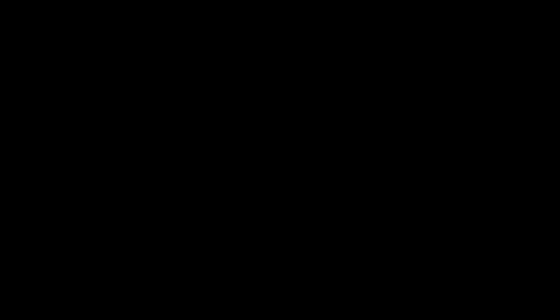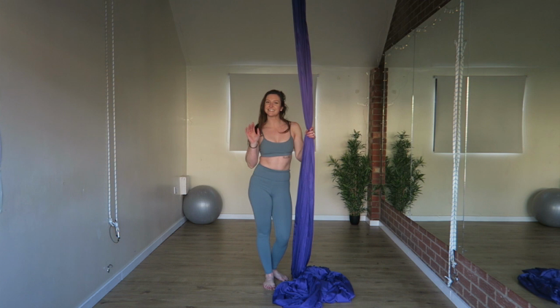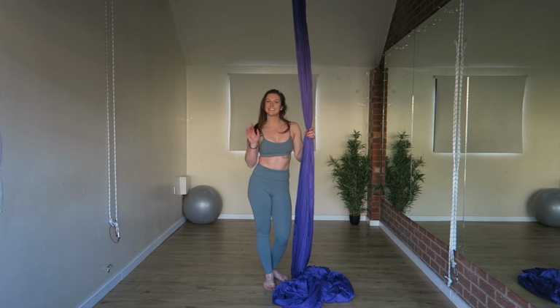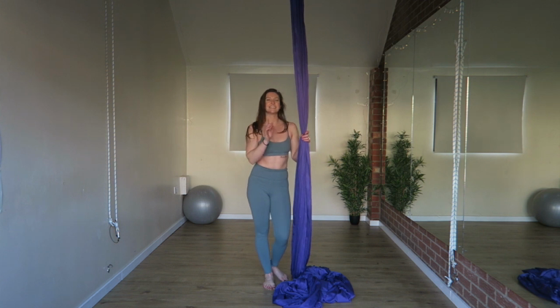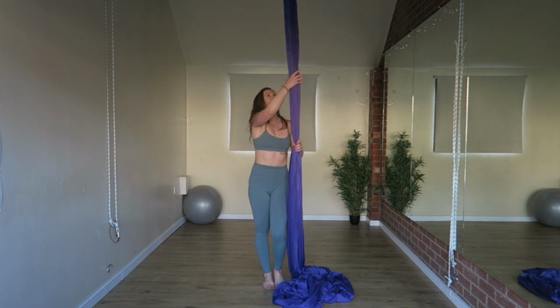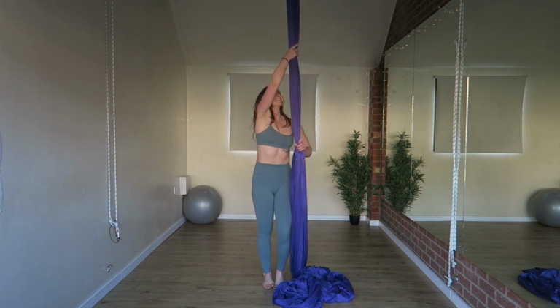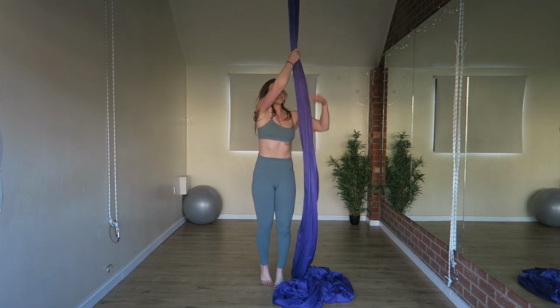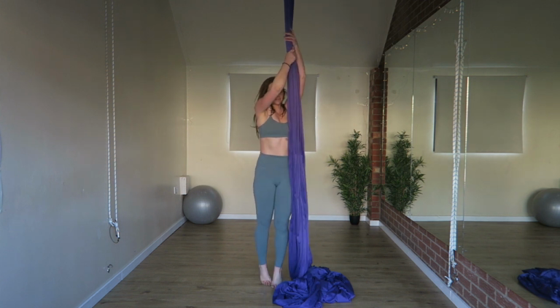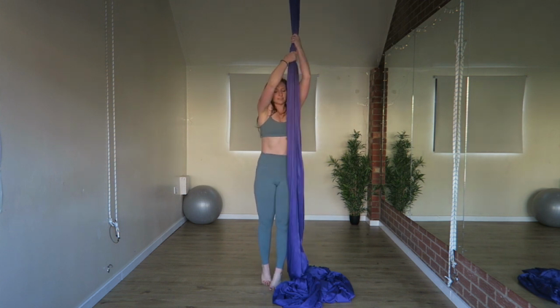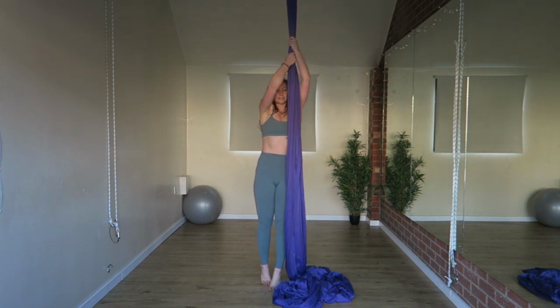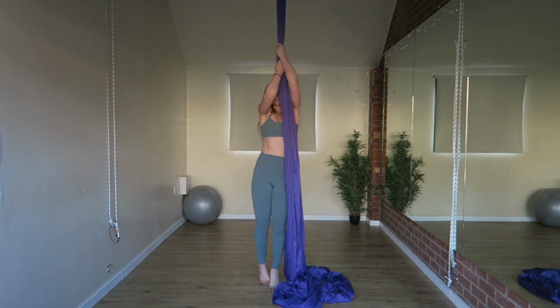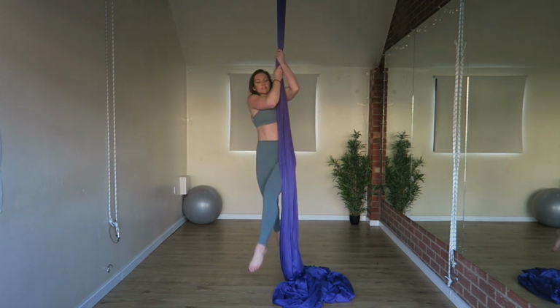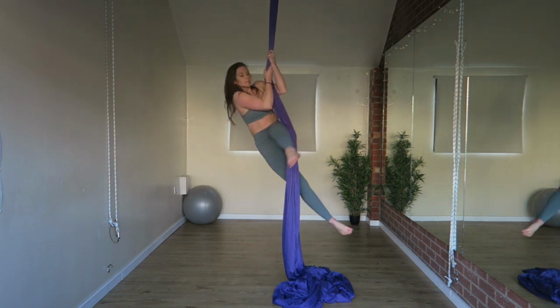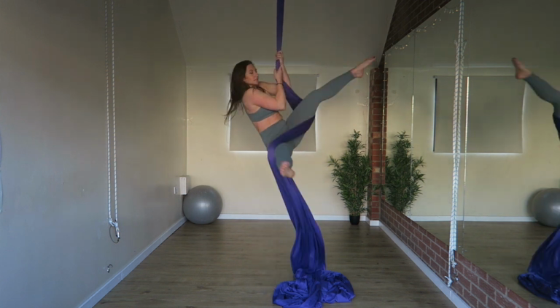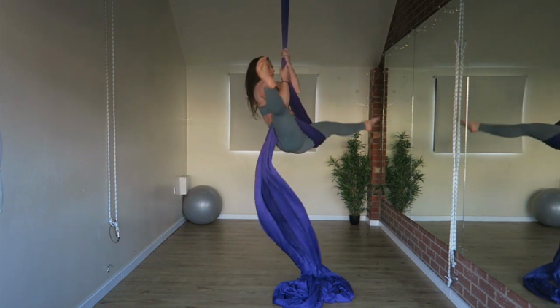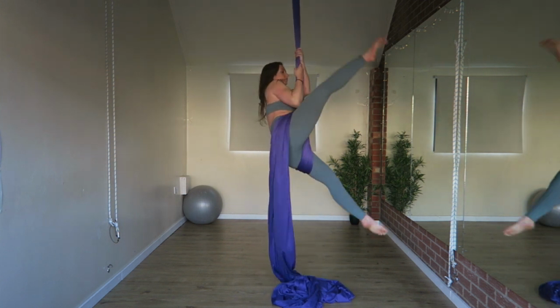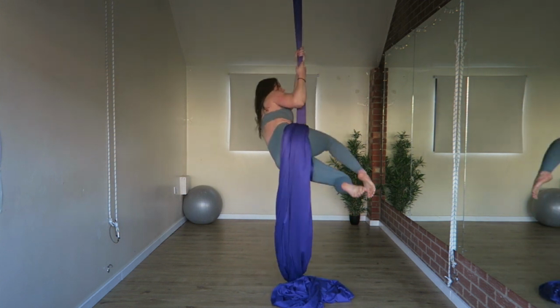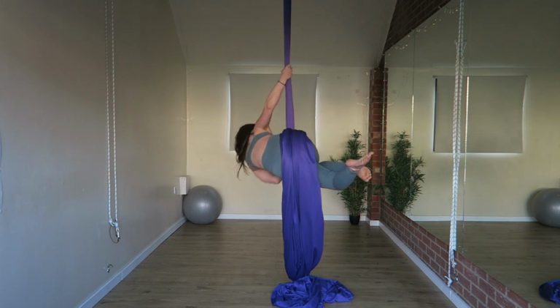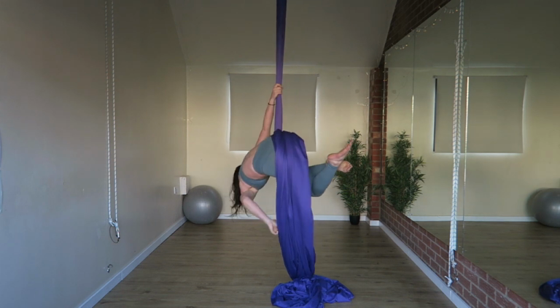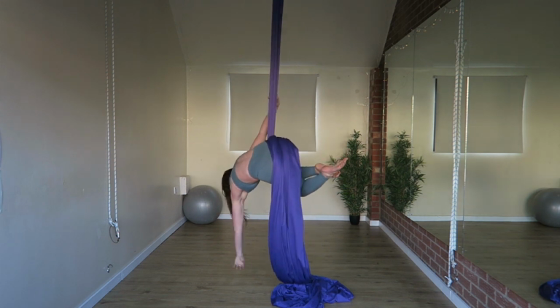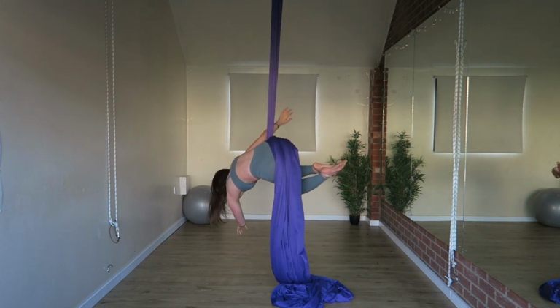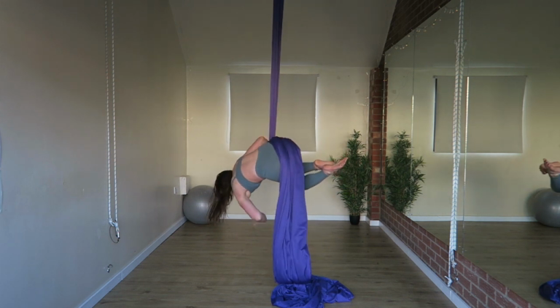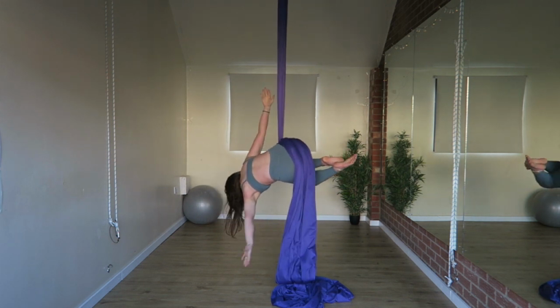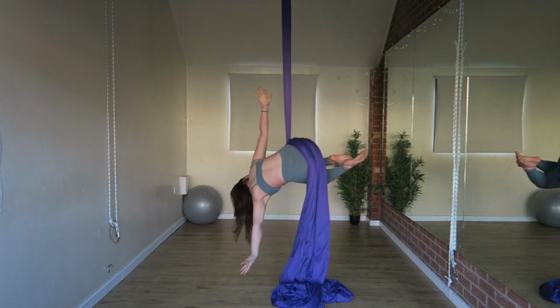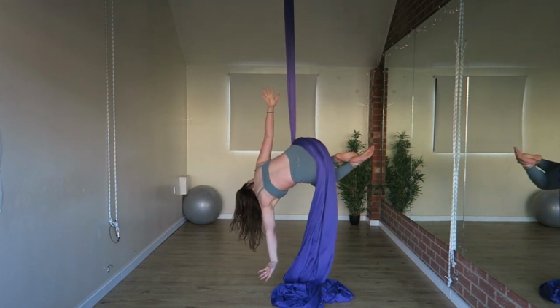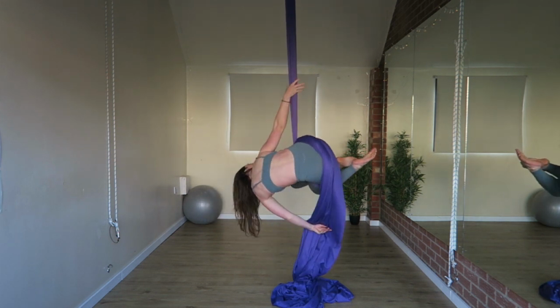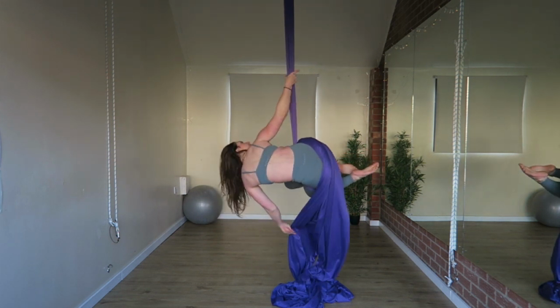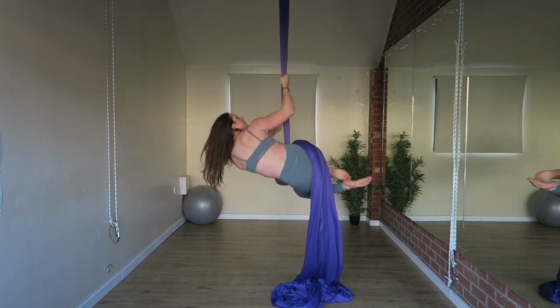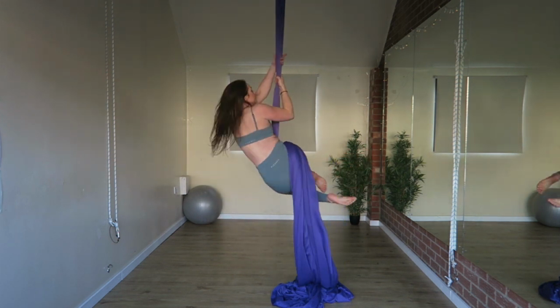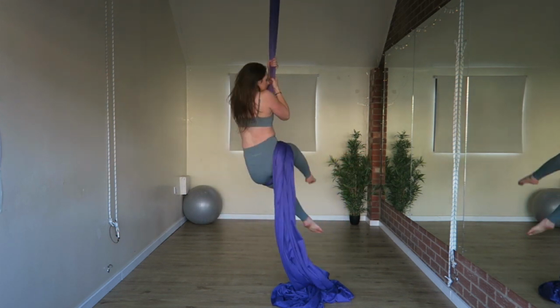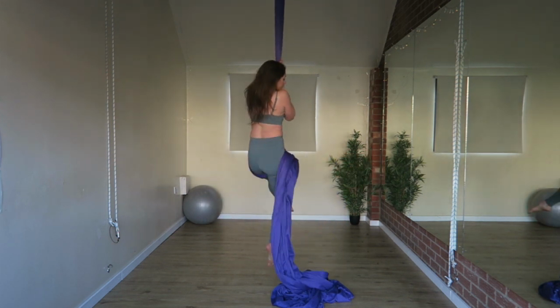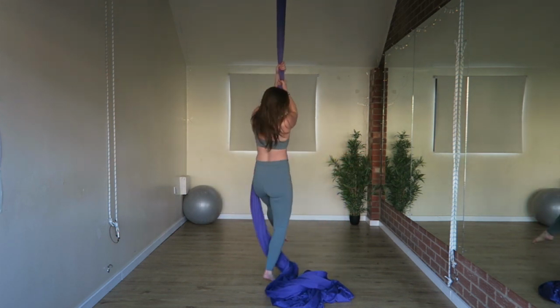Hi, this is Robyn and this tutorial is for a hip lock, also known as a hip key, on the aerial silks. I'll show you the move a couple of times in its entirety, then I'll slow it down and talk you through it.